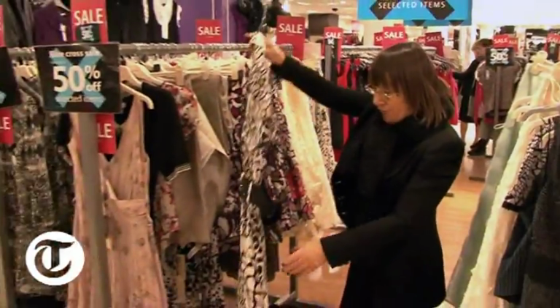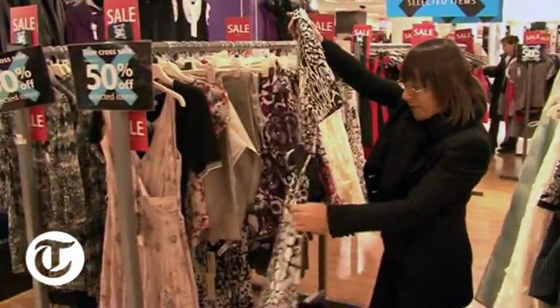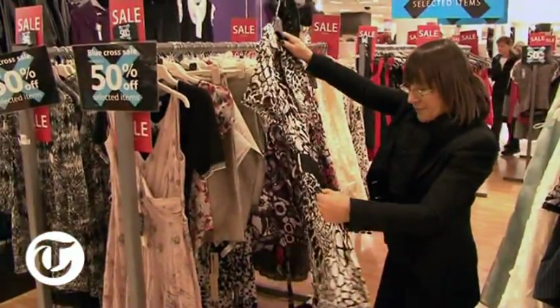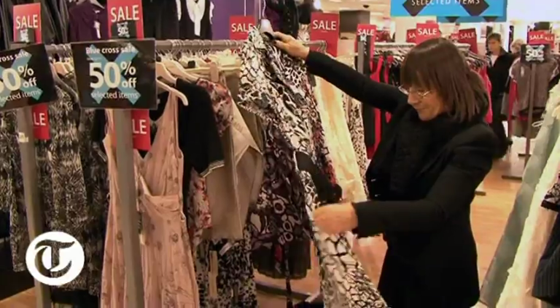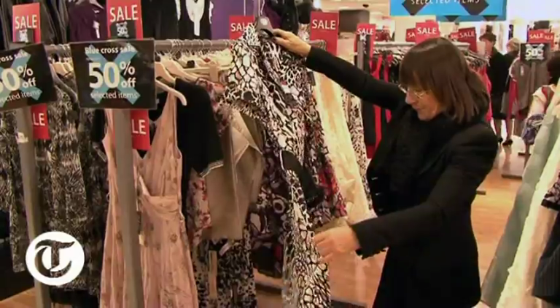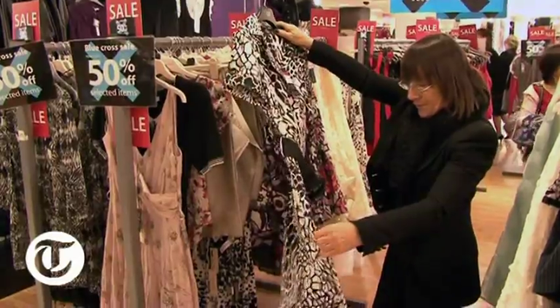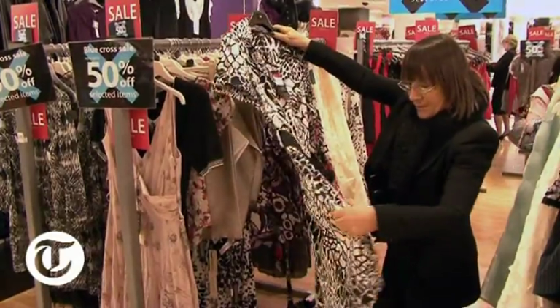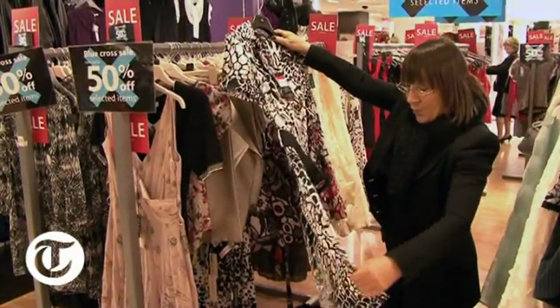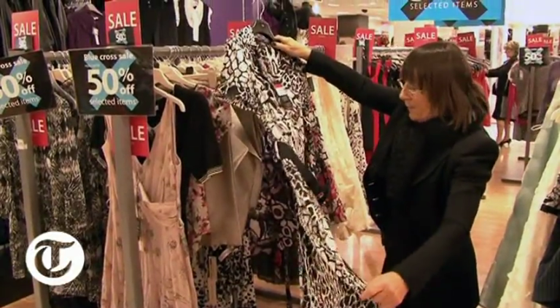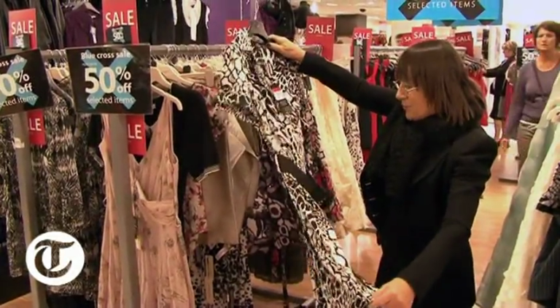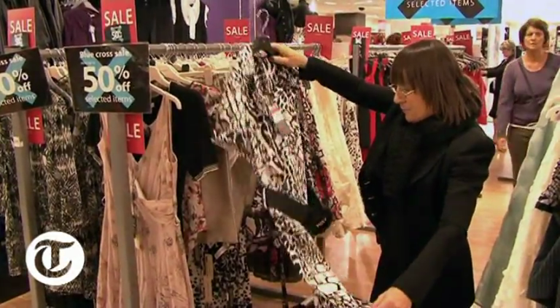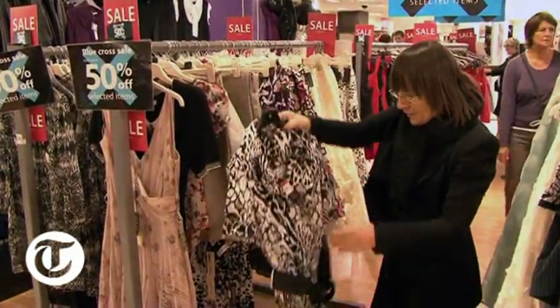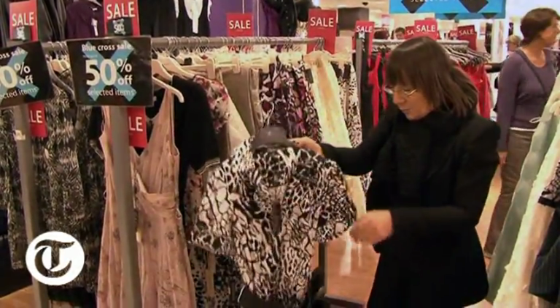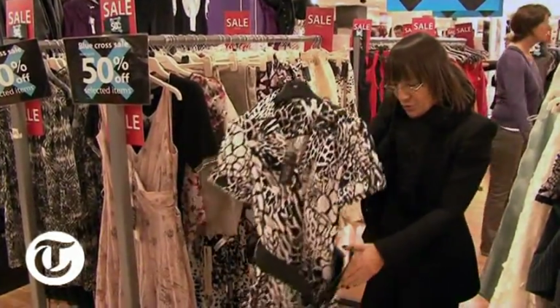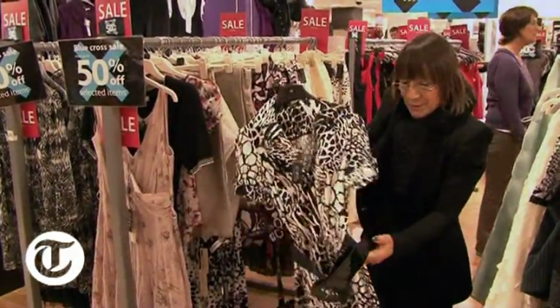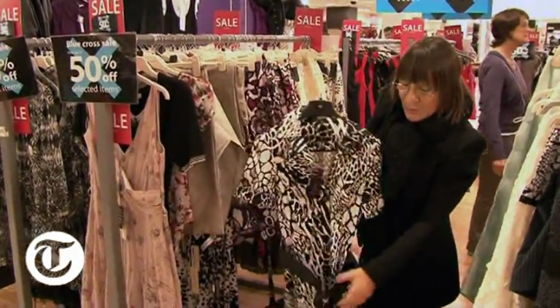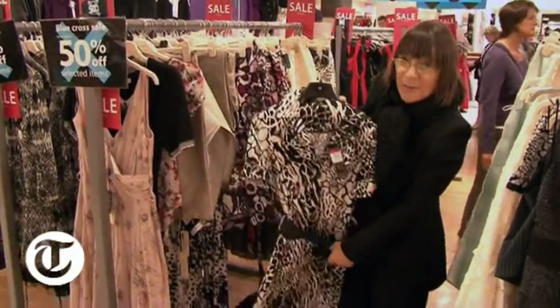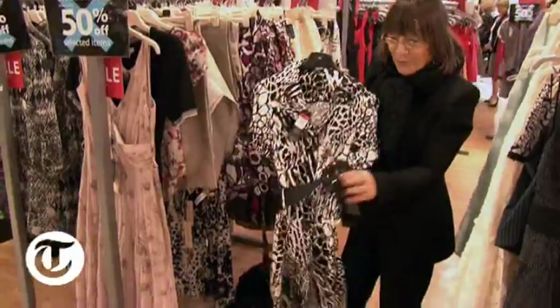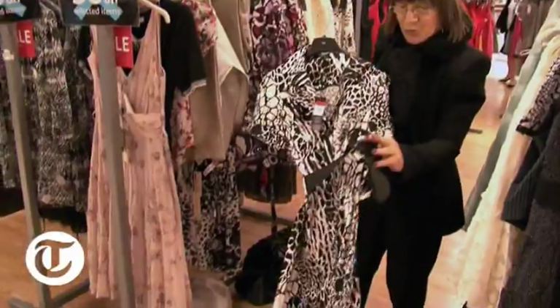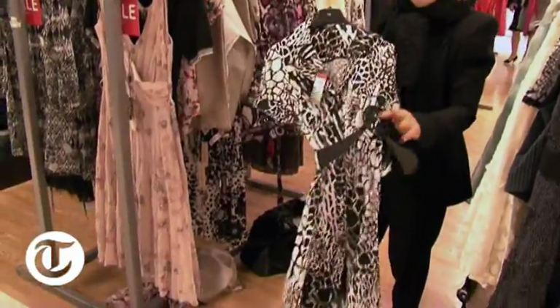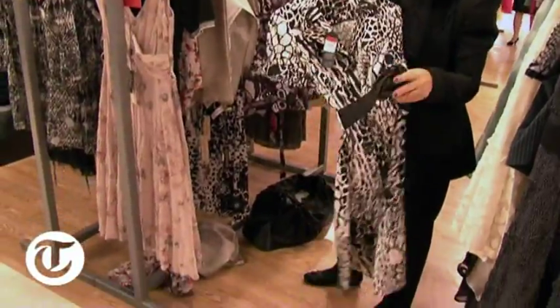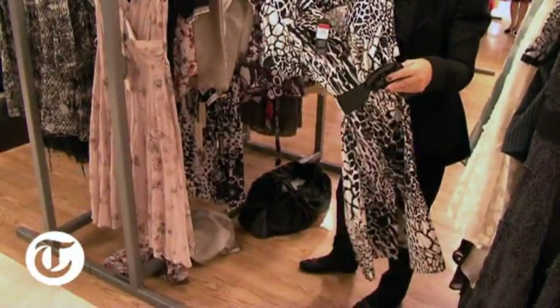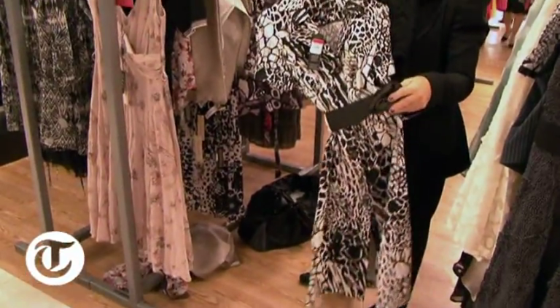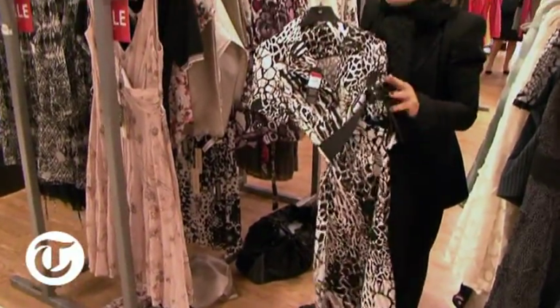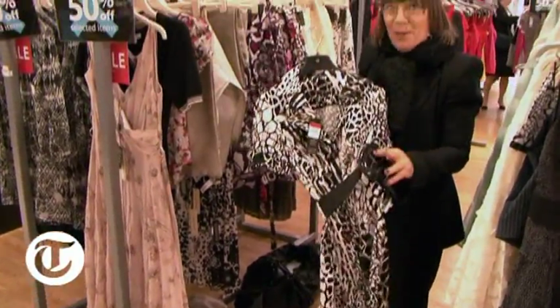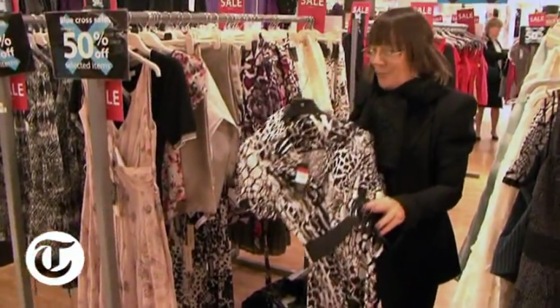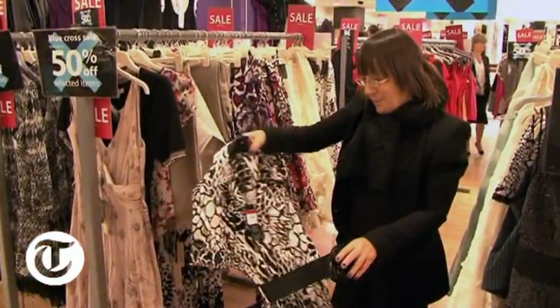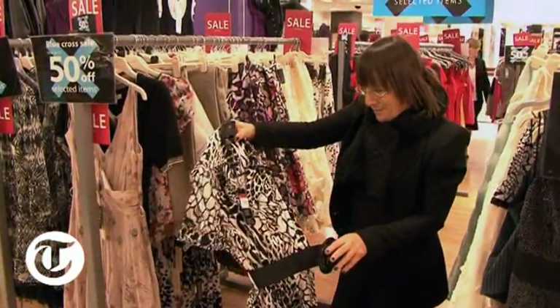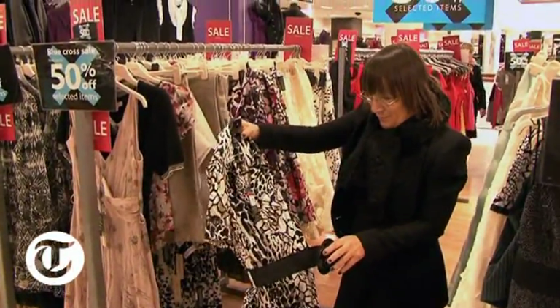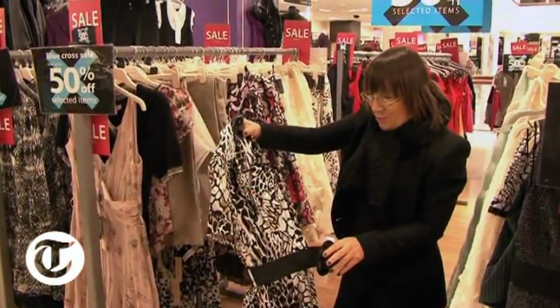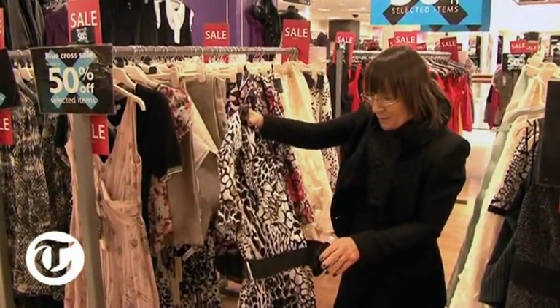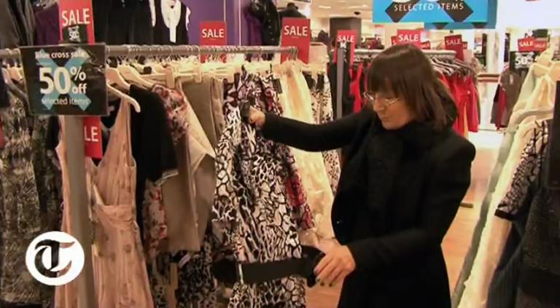£35.00. Well made, well seamed, an animal print, and you get the belt with it, which you can always remove and wear with a lot of other things. I think that's not a bad buy at all.